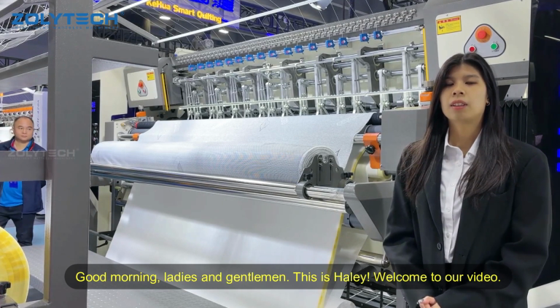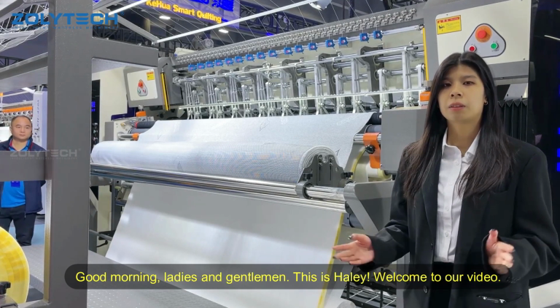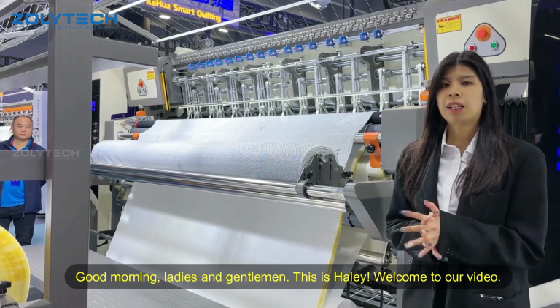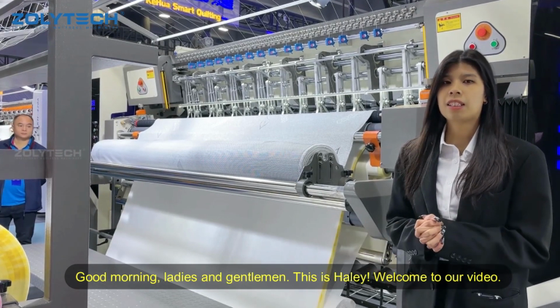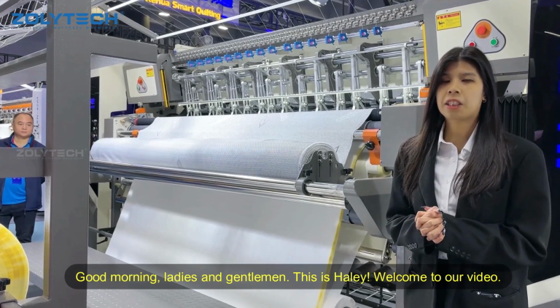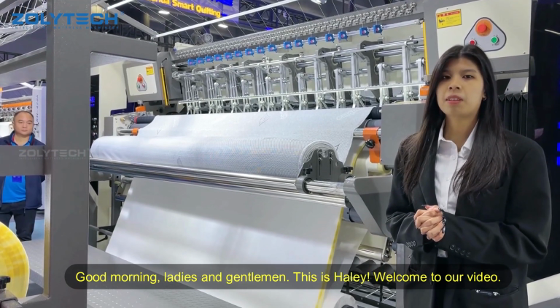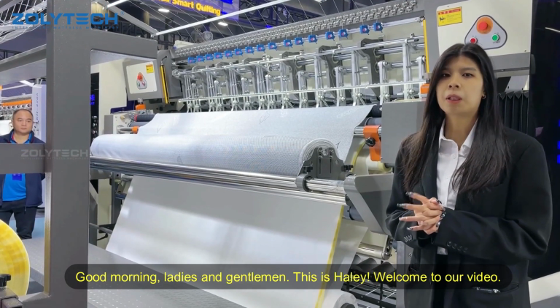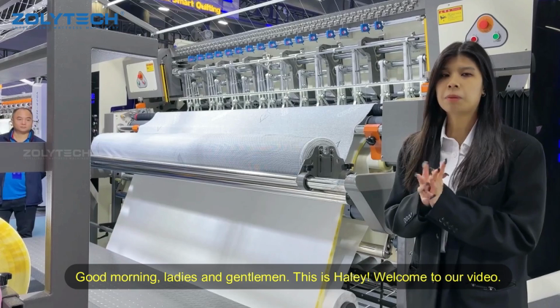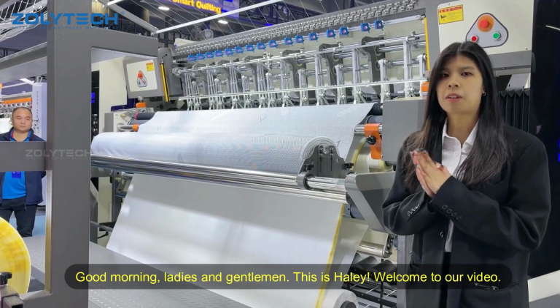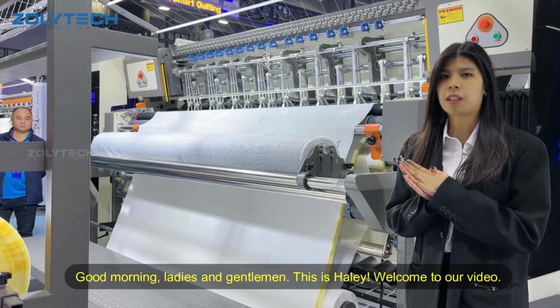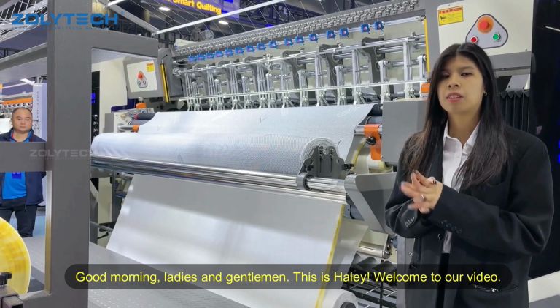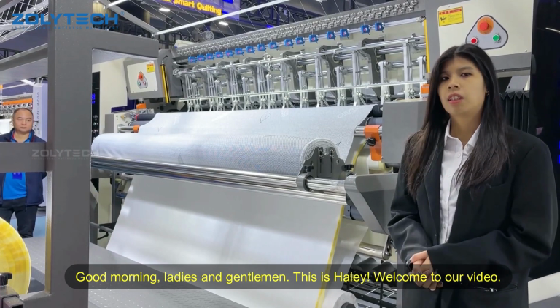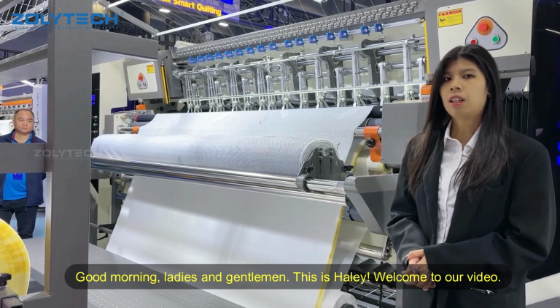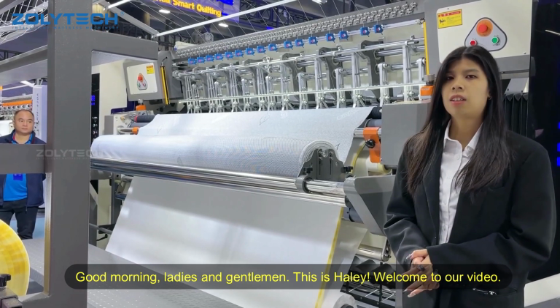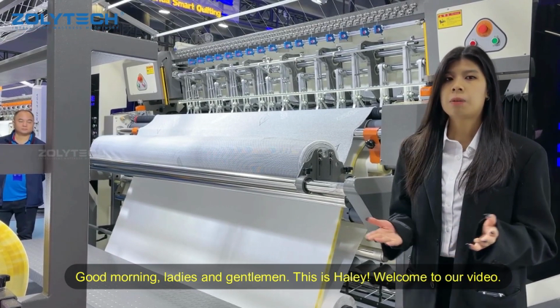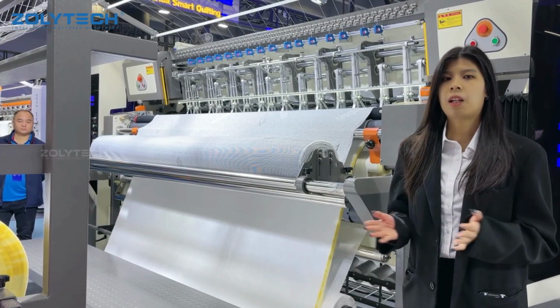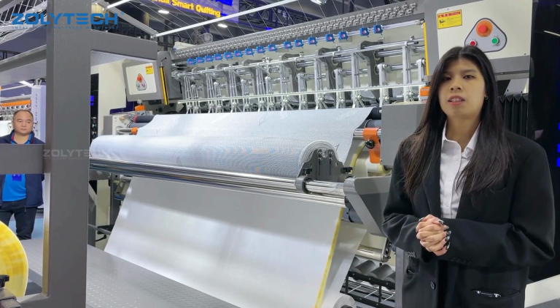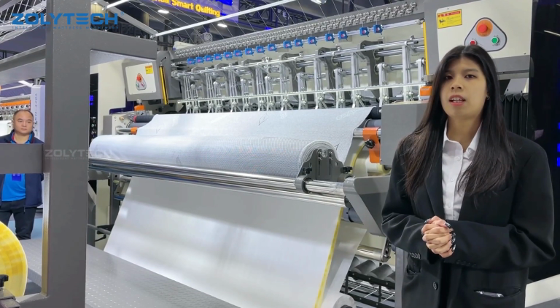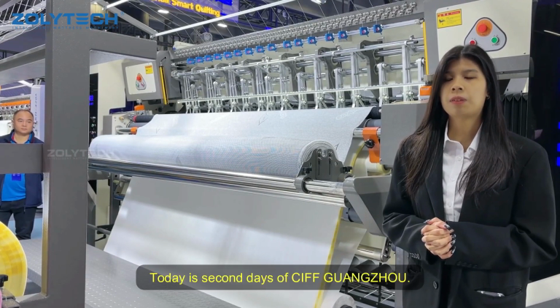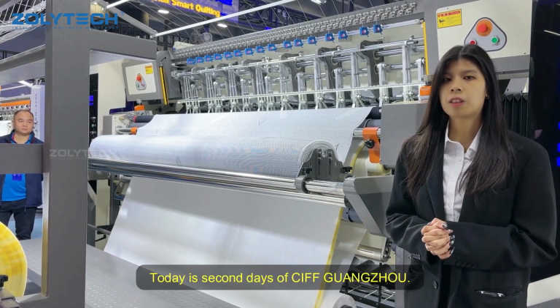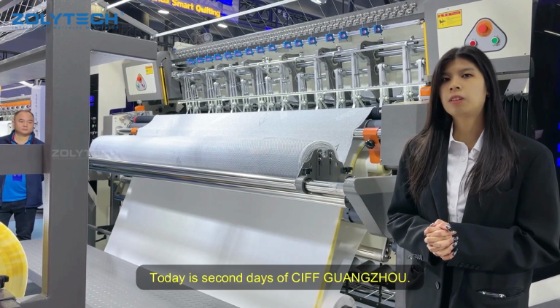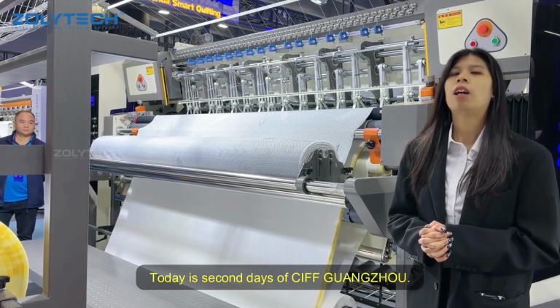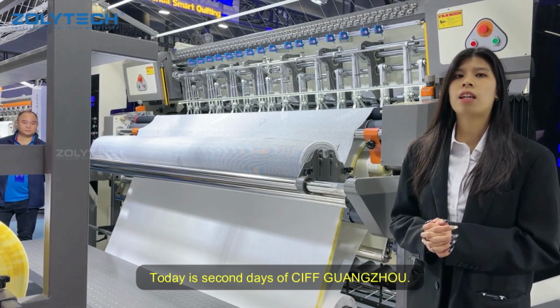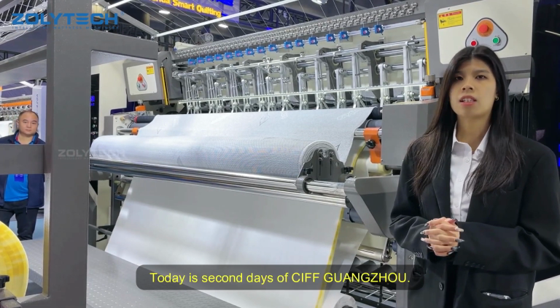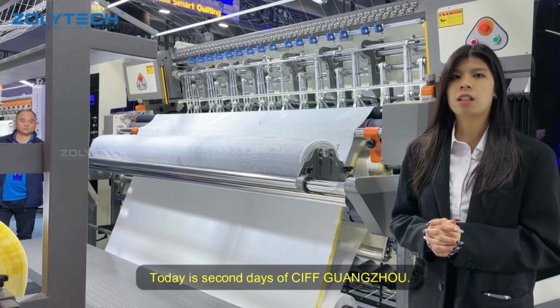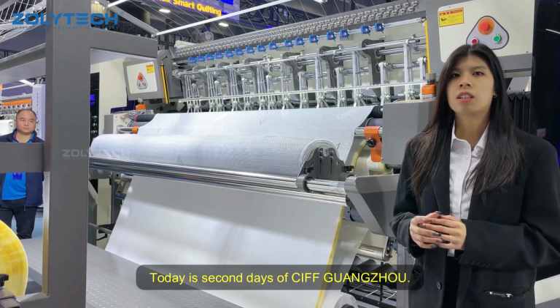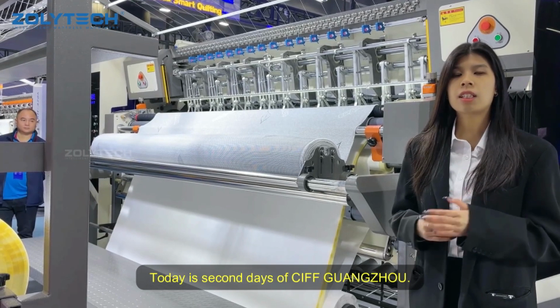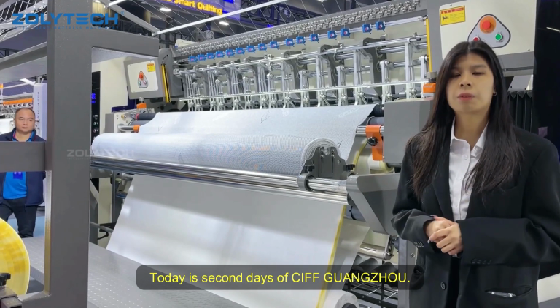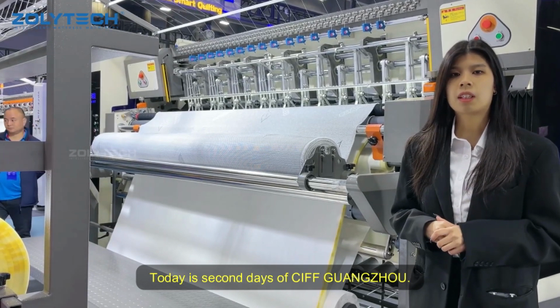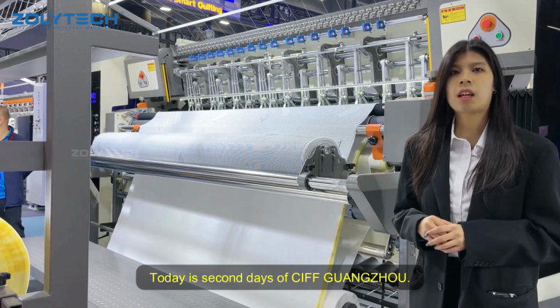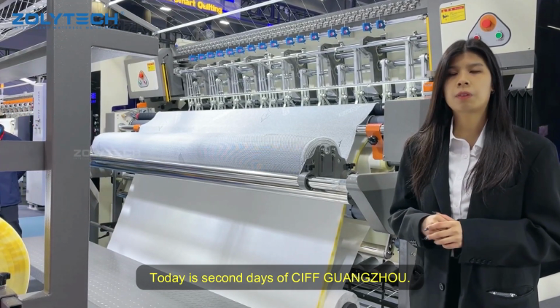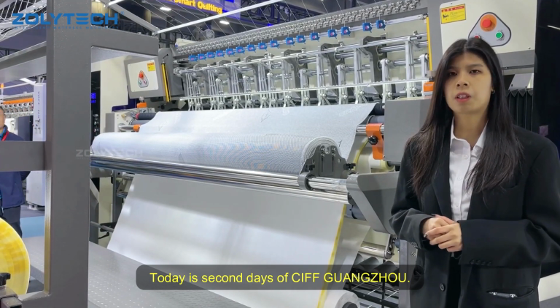Good morning ladies and gentlemen, welcome to our radio. Now, we are in the CRSF Hangzhou. Today is the second day of the CRSF Hangzhou.